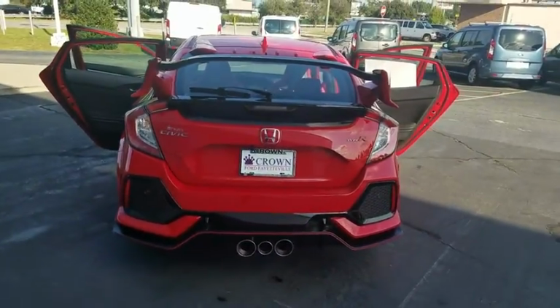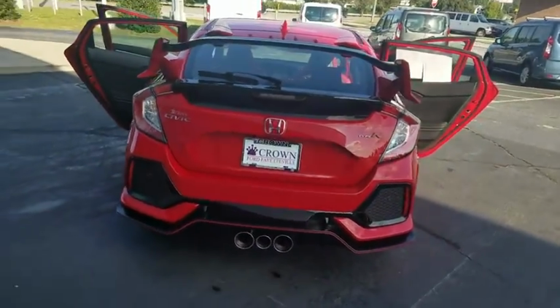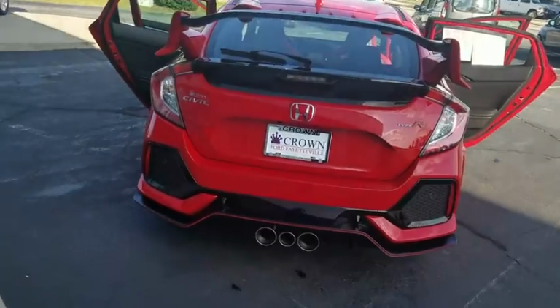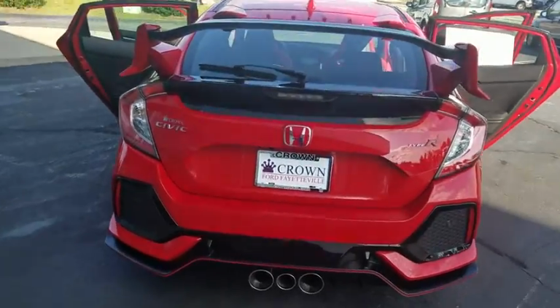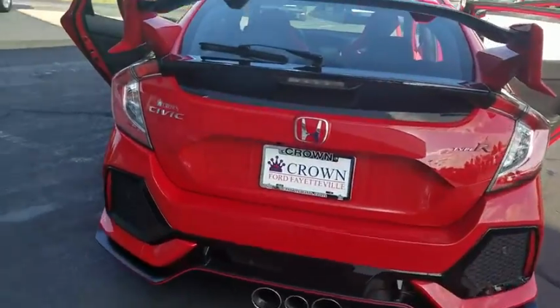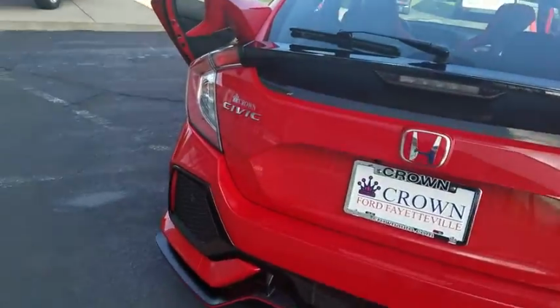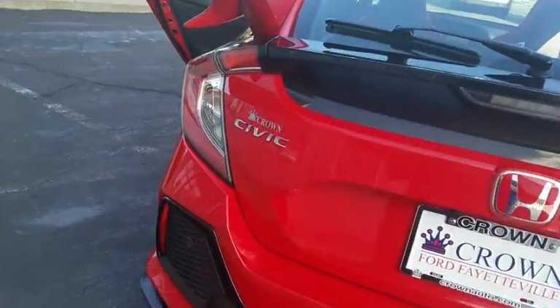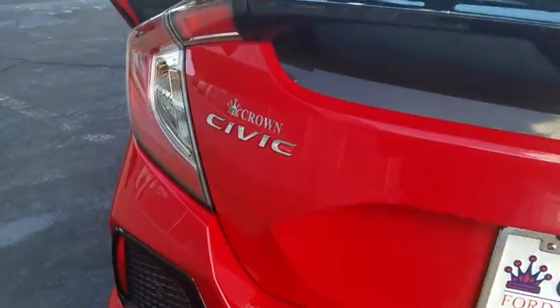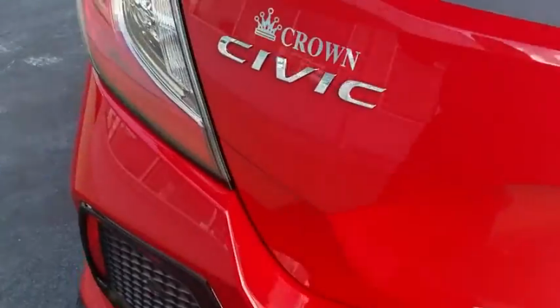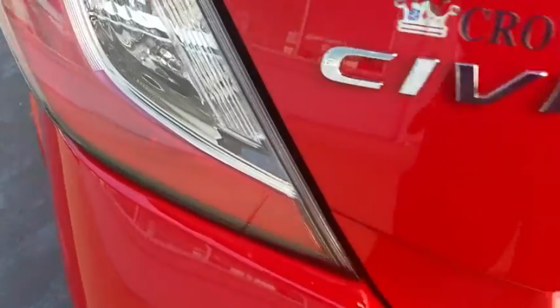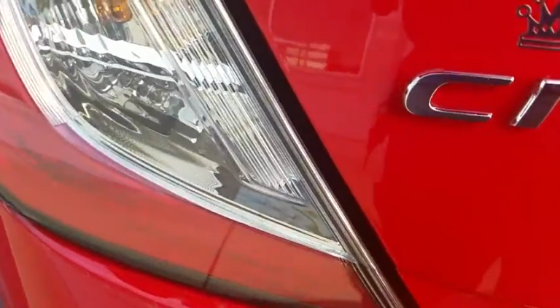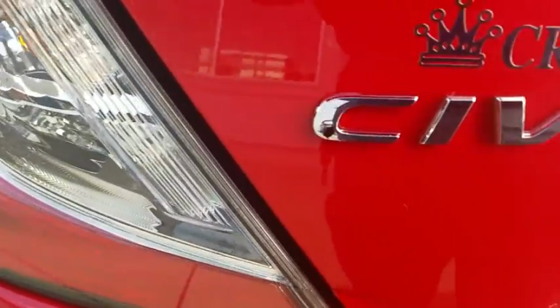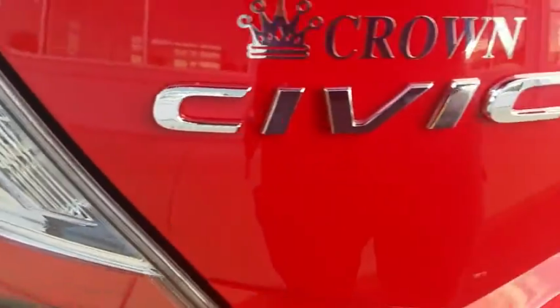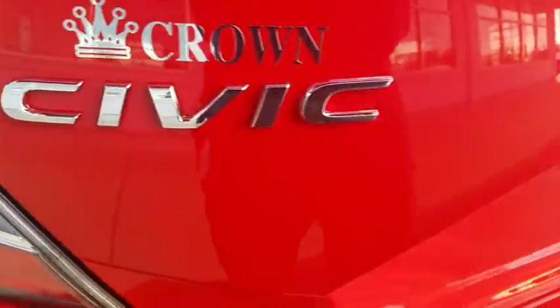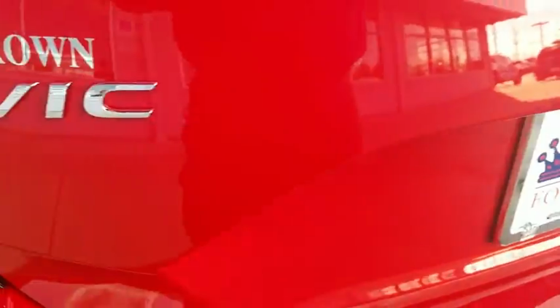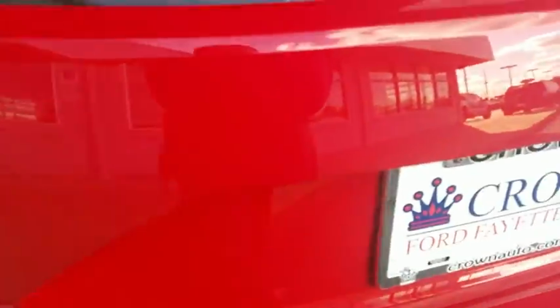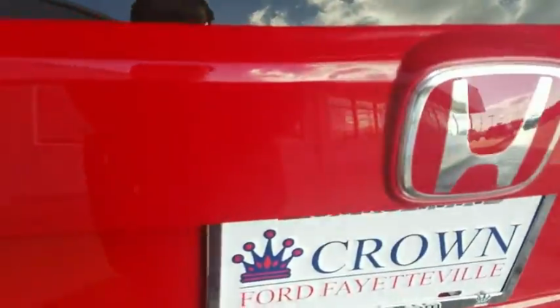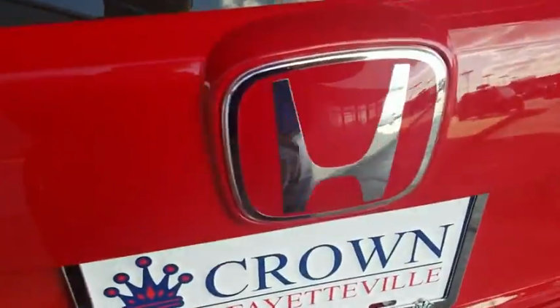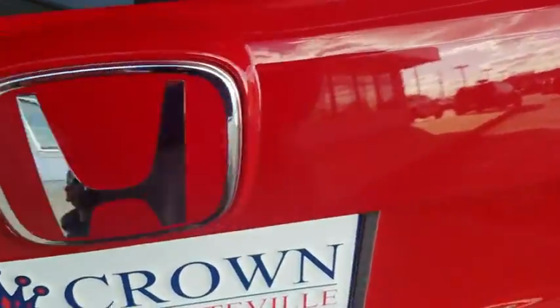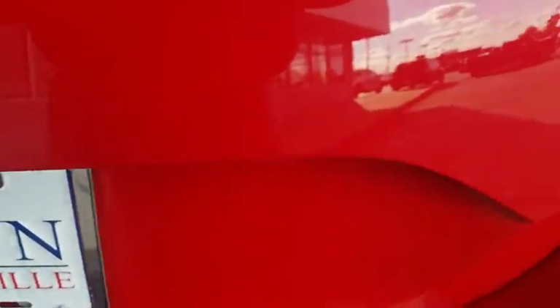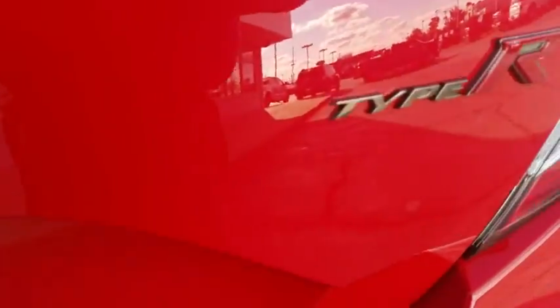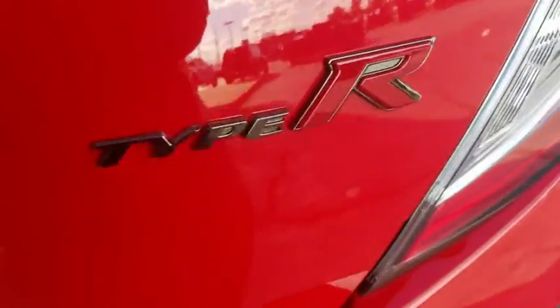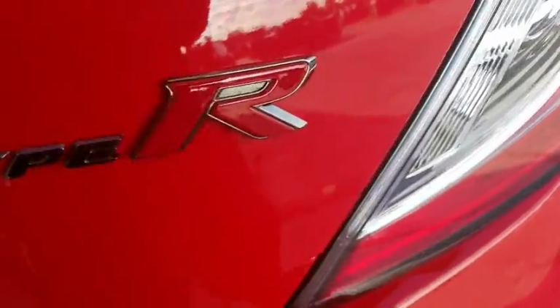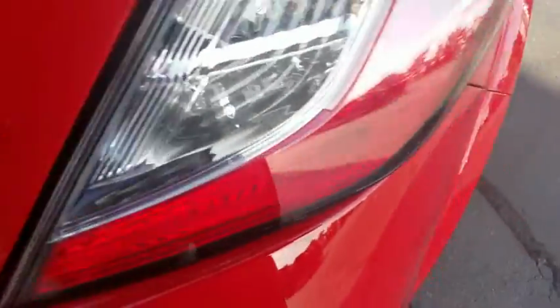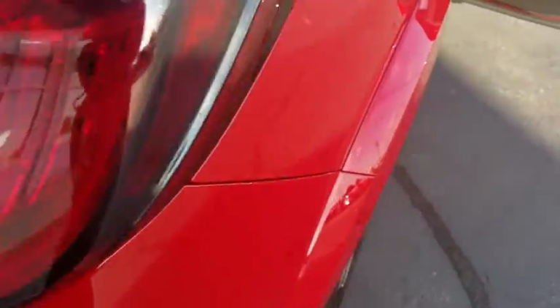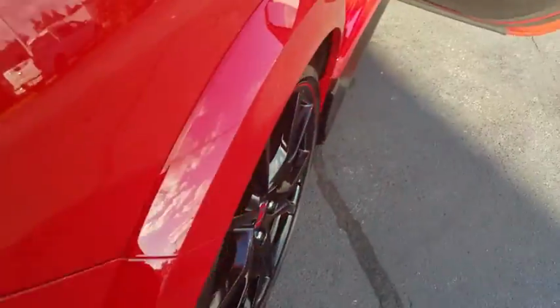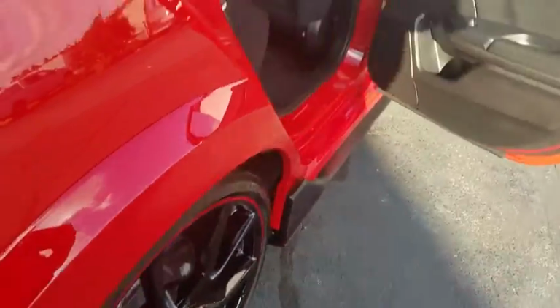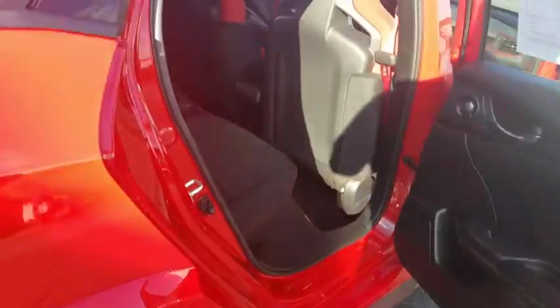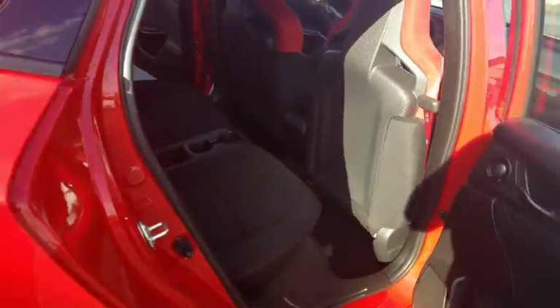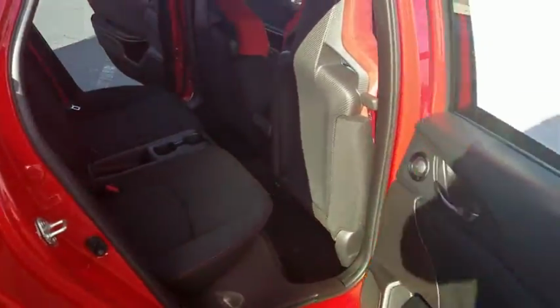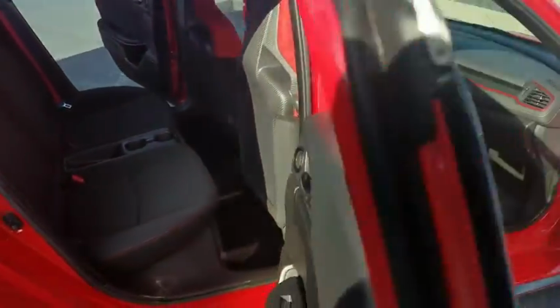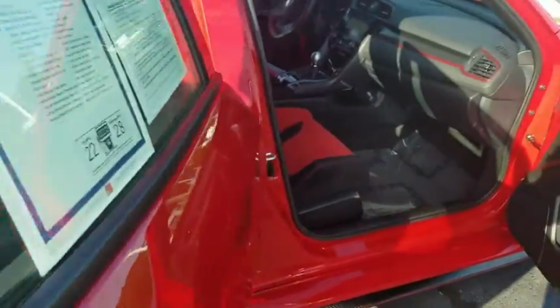This vehicle has less than 6,000 miles. Here are some of this vehicle's great options: traction control, navigation system, dual airbags, power steering, four-wheel disc brakes, fog lights, security system.